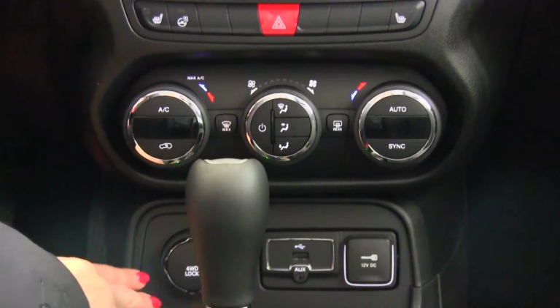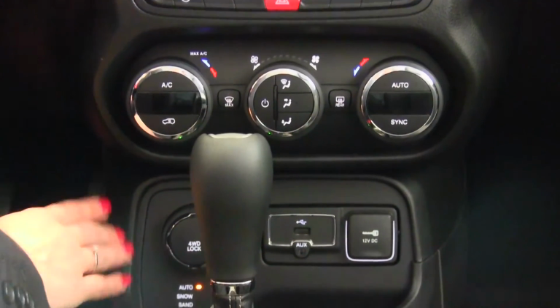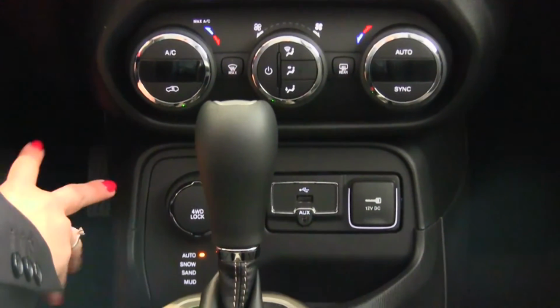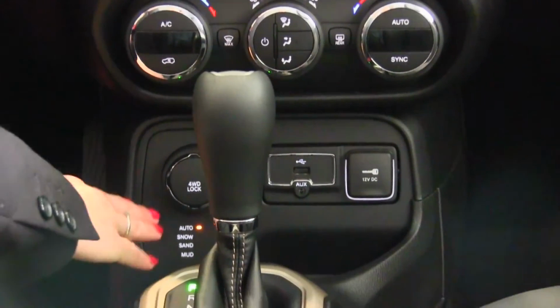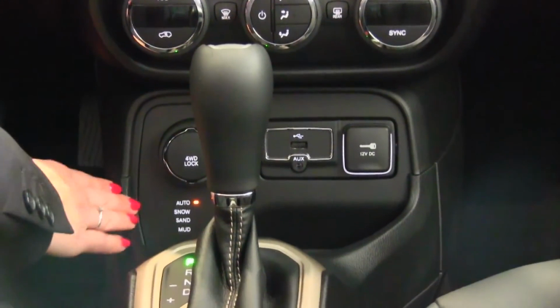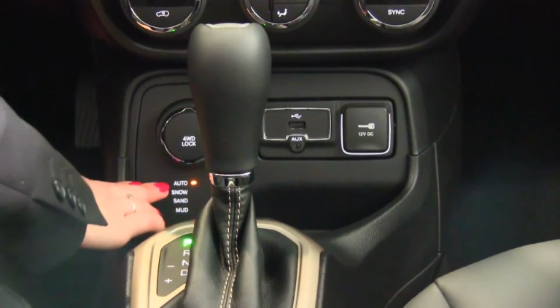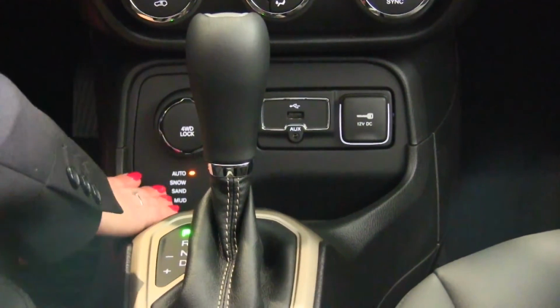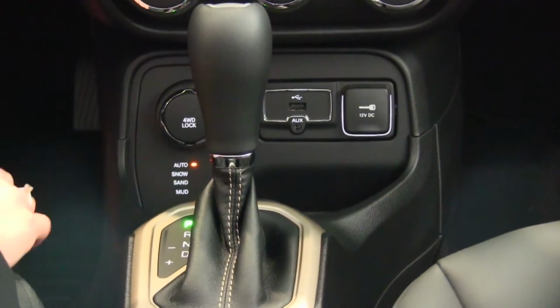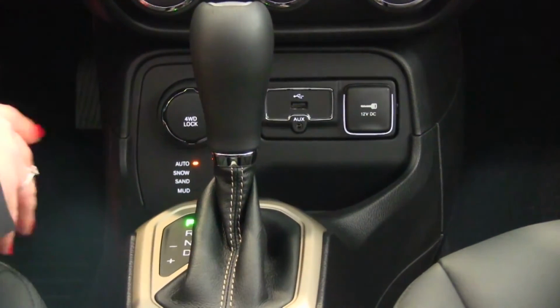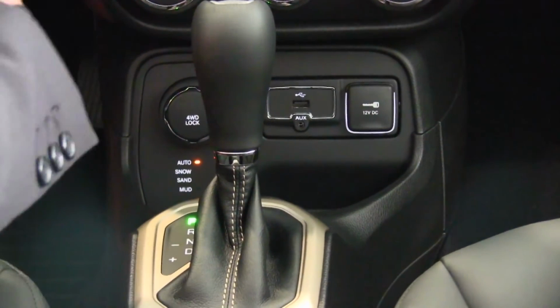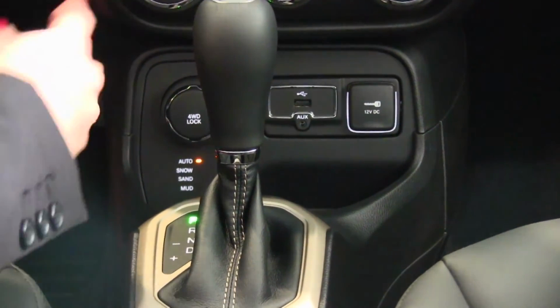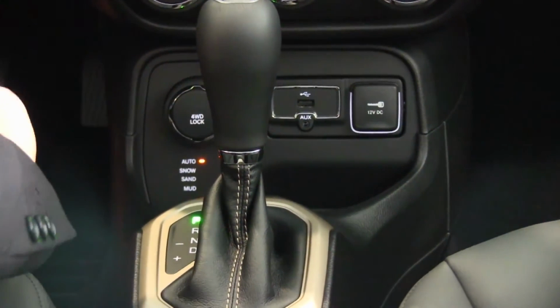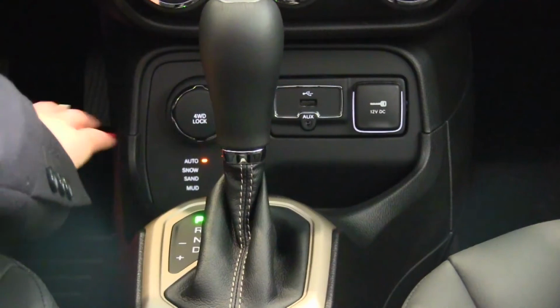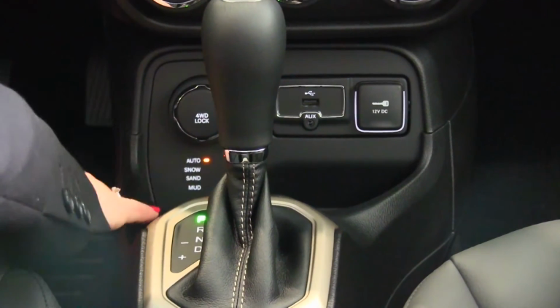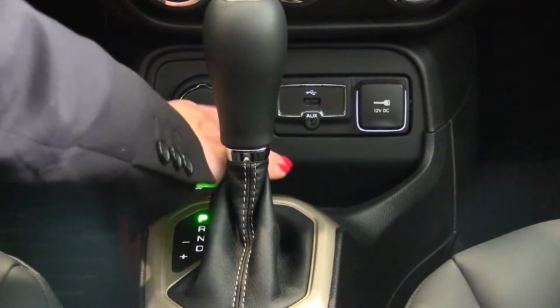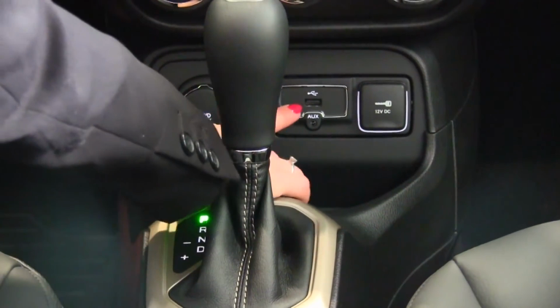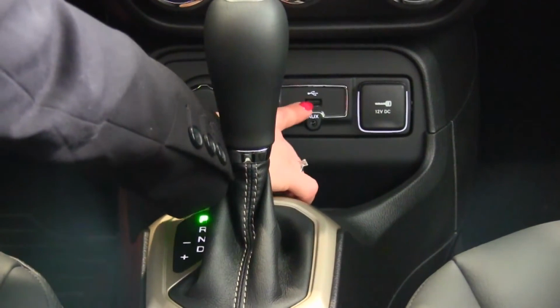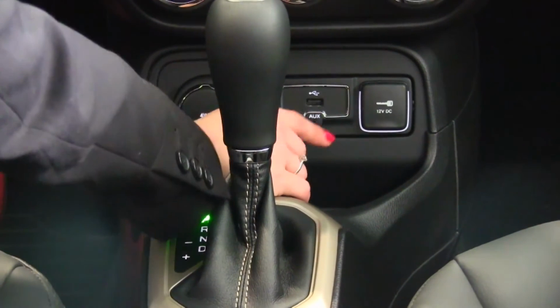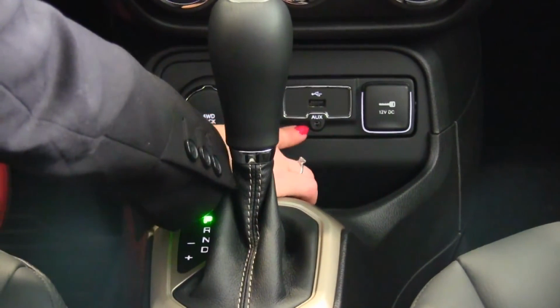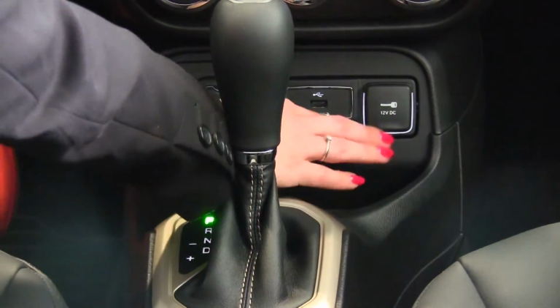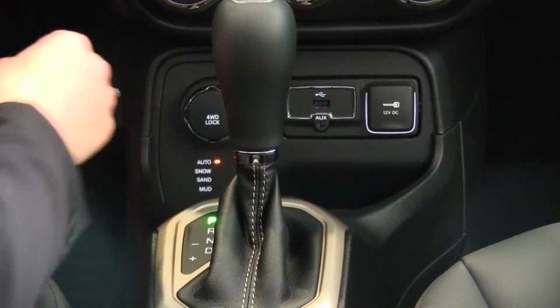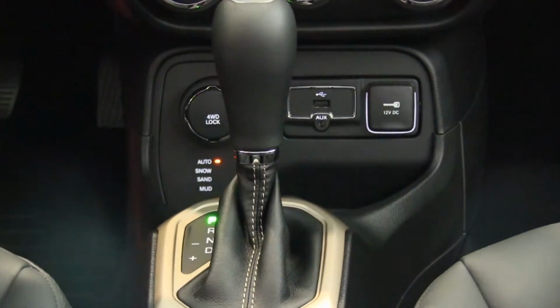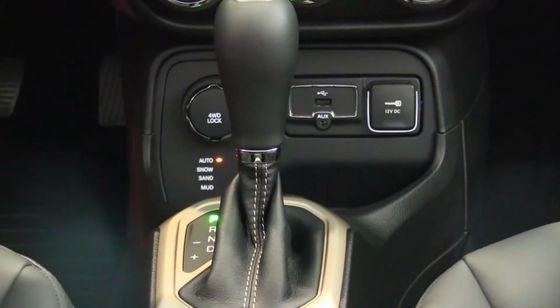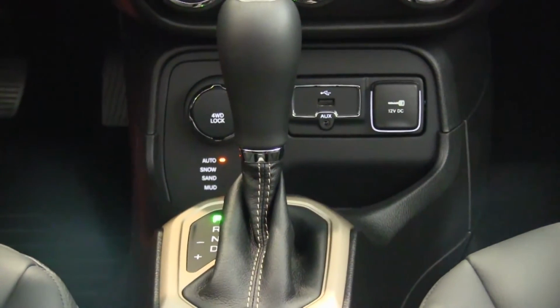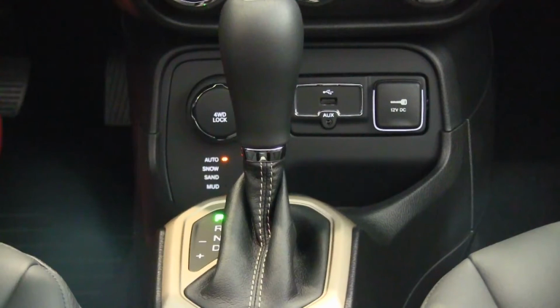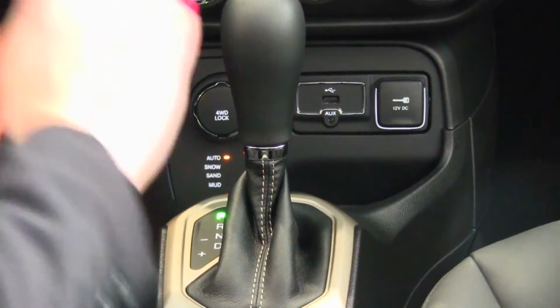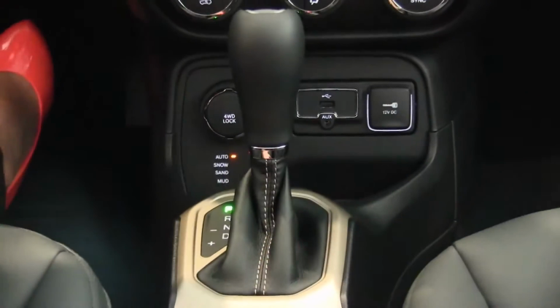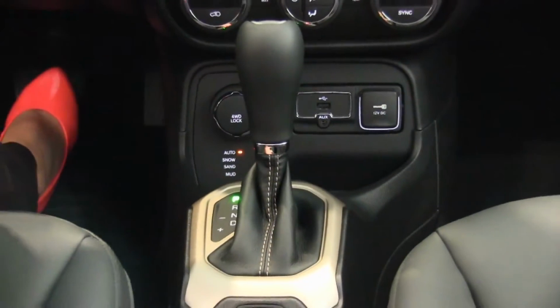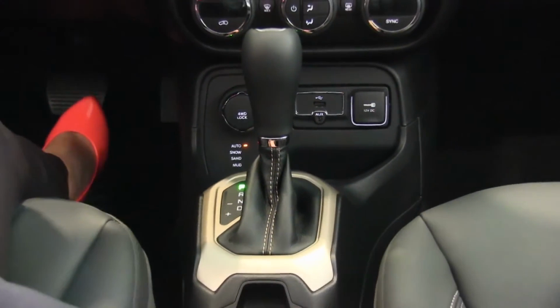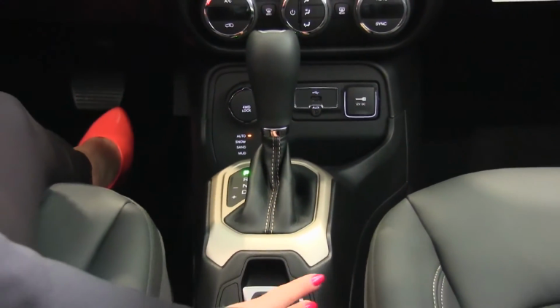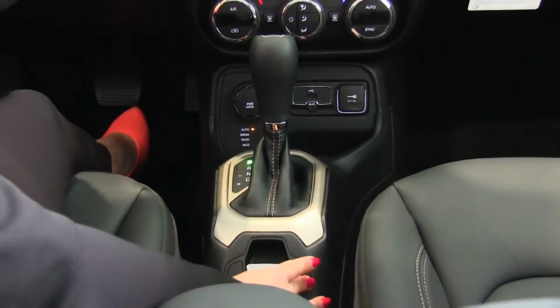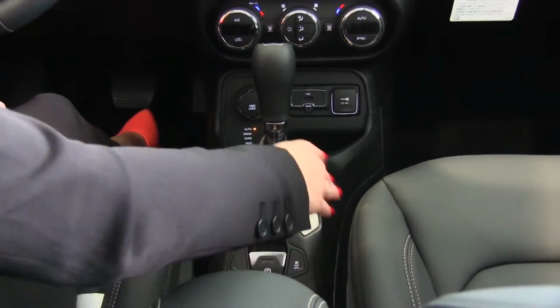We have dual zone climate control. Select terrain controls down here for auto, snow, sand, or mud depending on what you're driving in. We have your USB input, auxiliary, and a 12-volt DC outlet. You have your parking brake and traction control available as well.